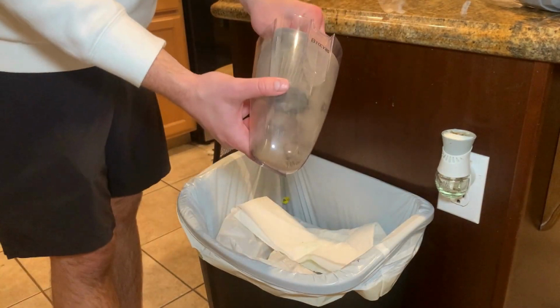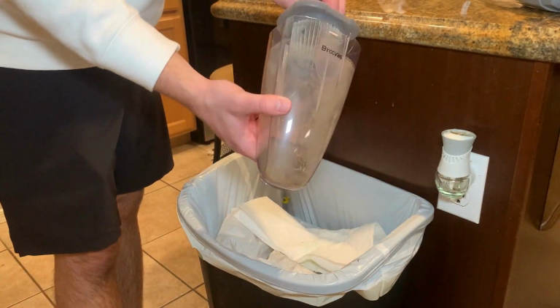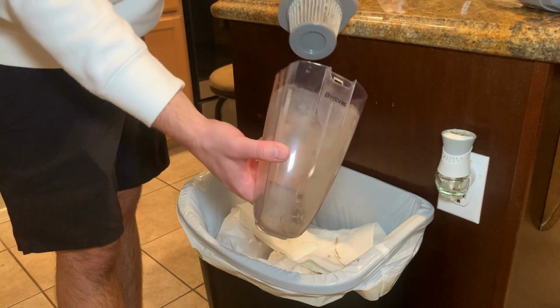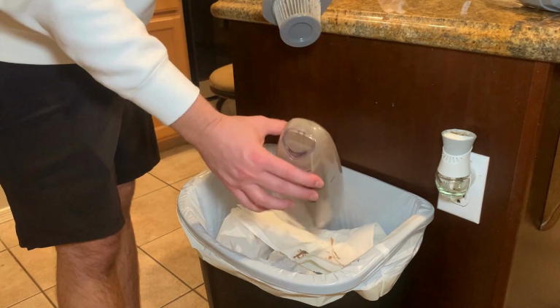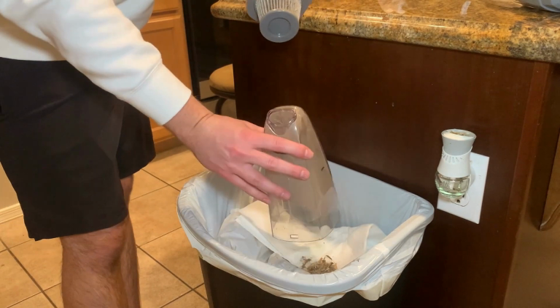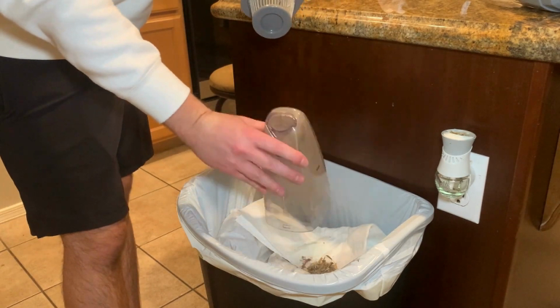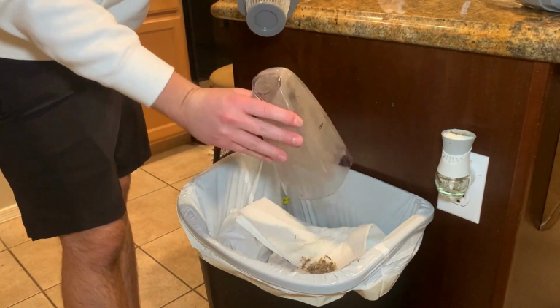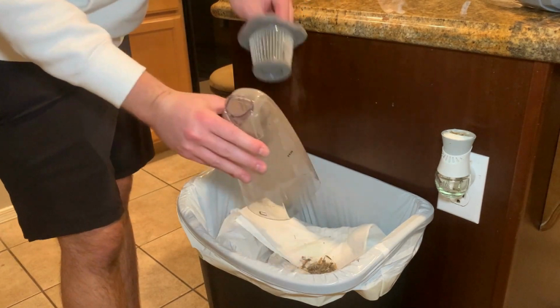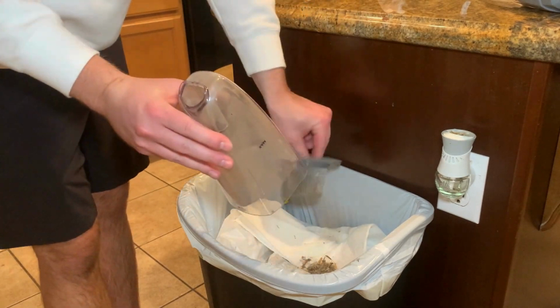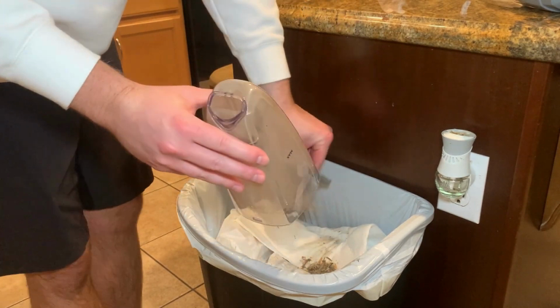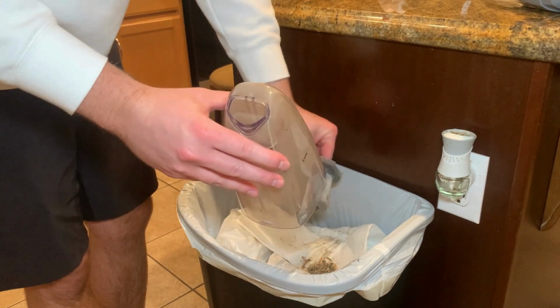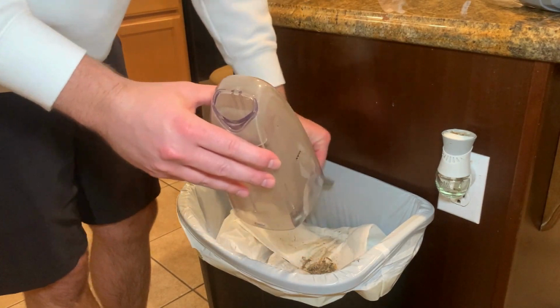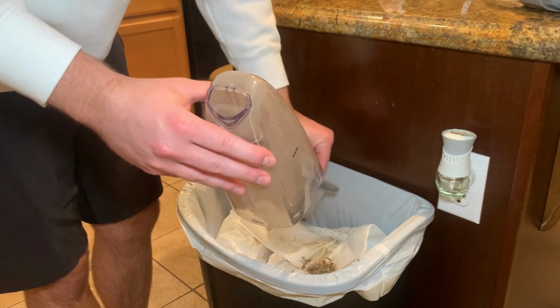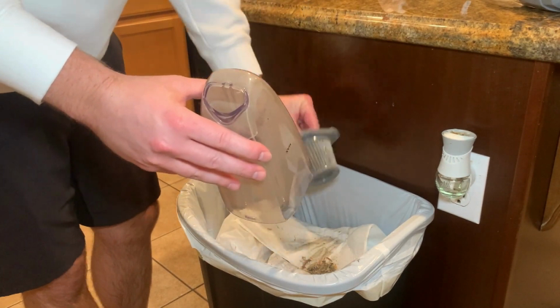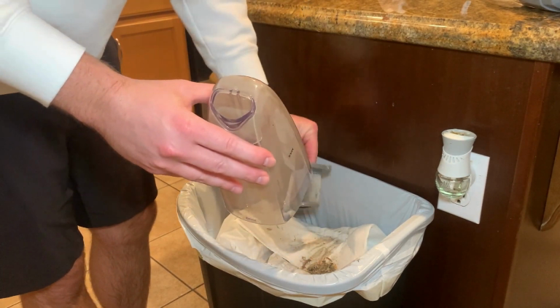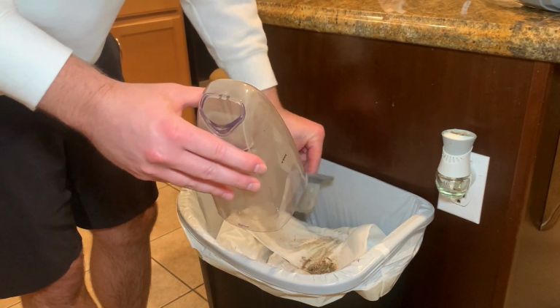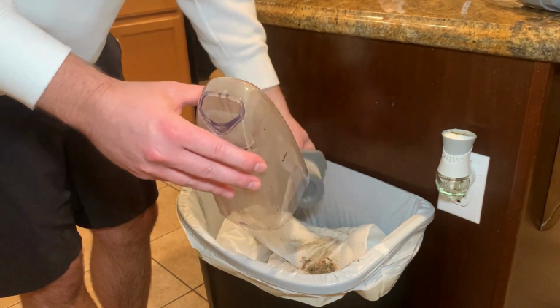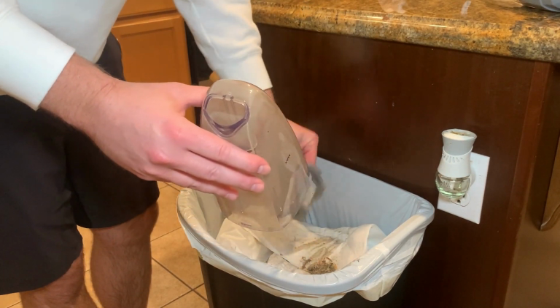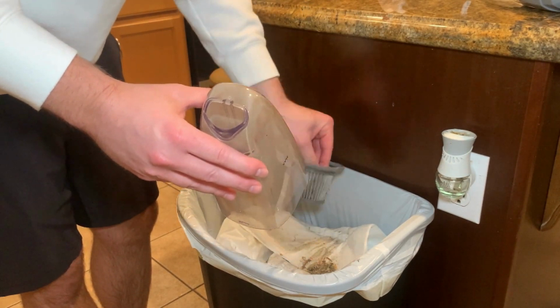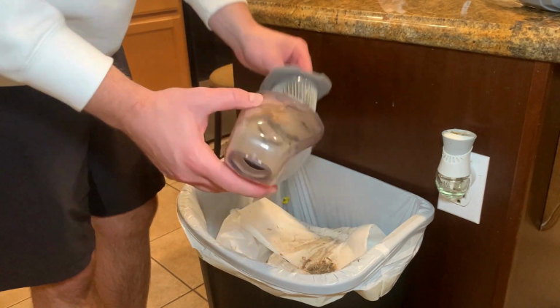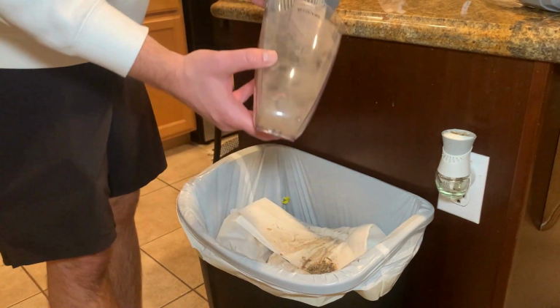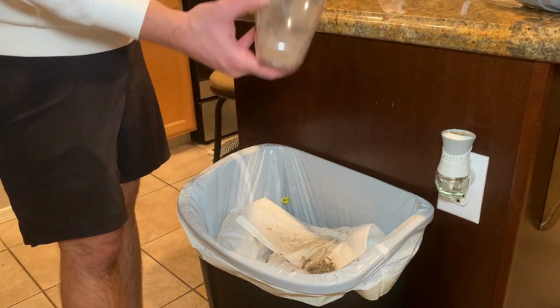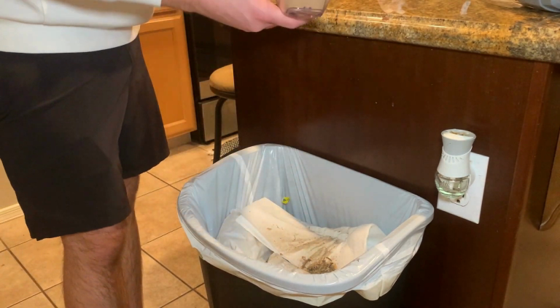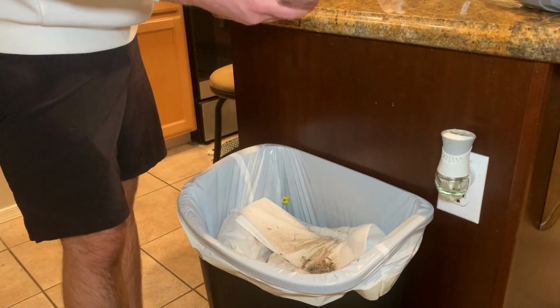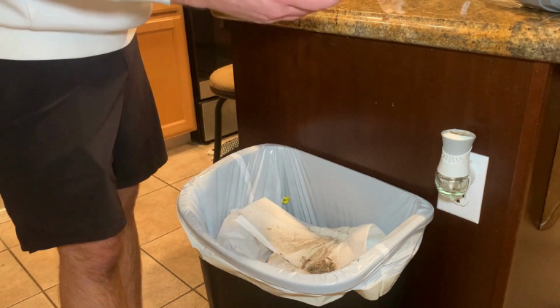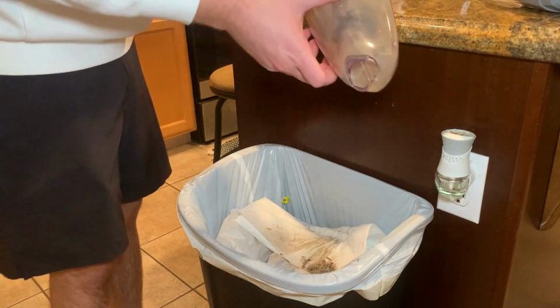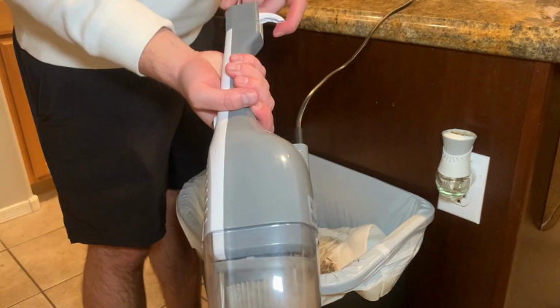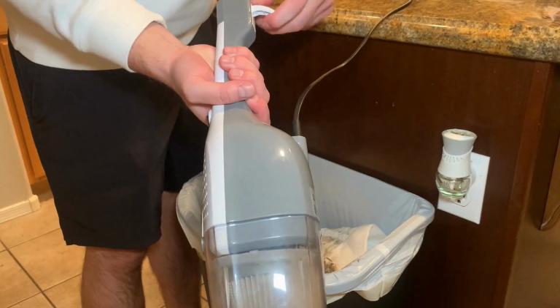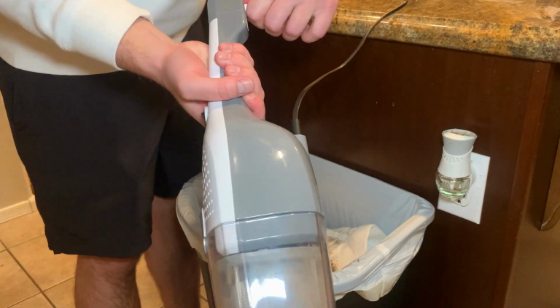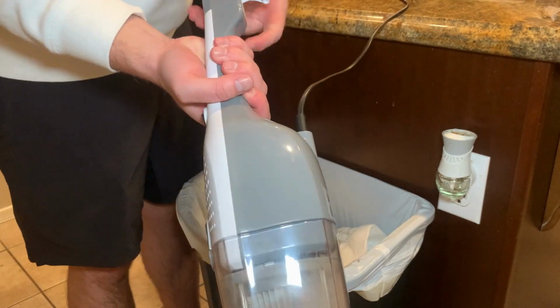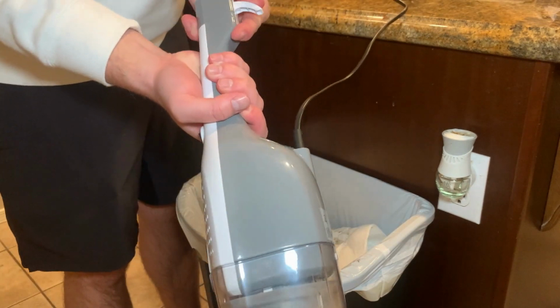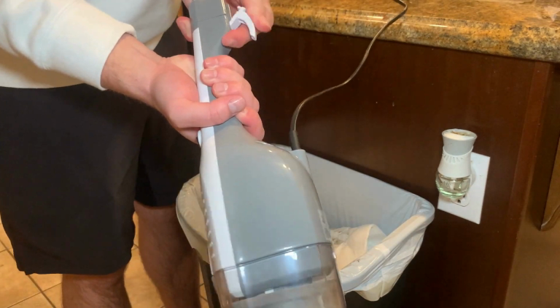Overall, this vacuum is great for anybody on a budget and would work perfect for any apartment, office, or smaller home.